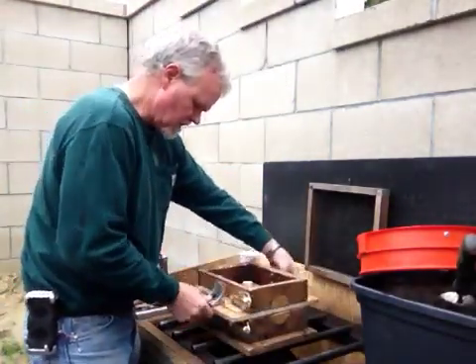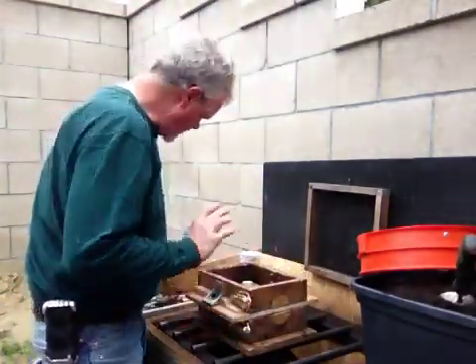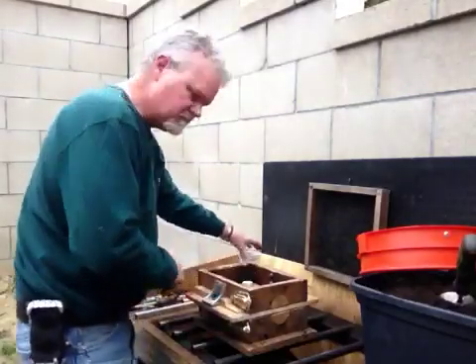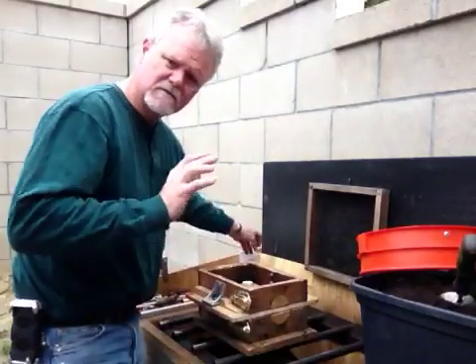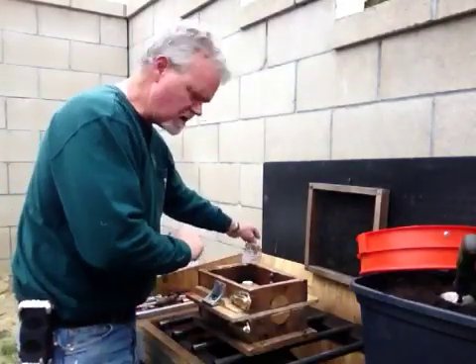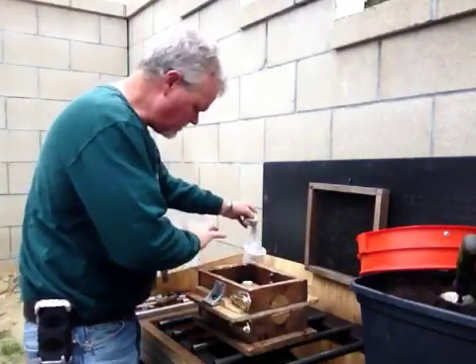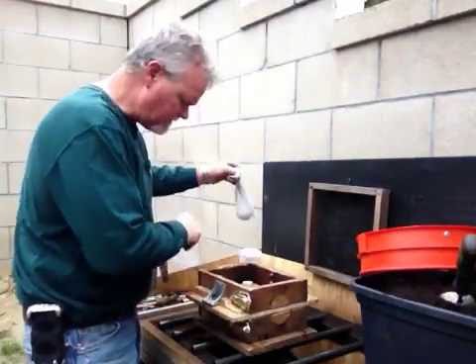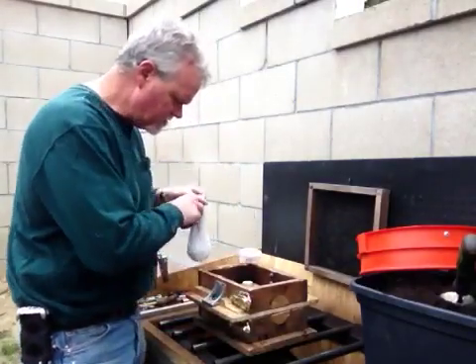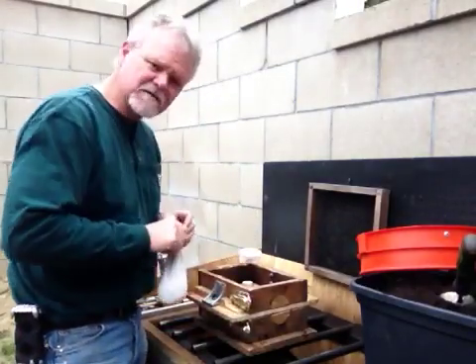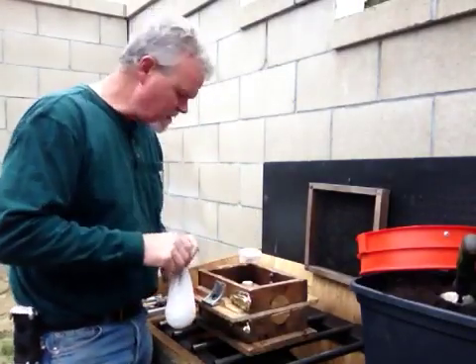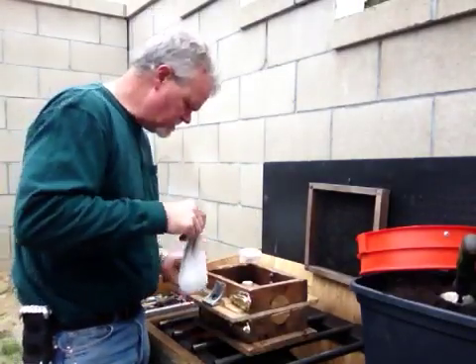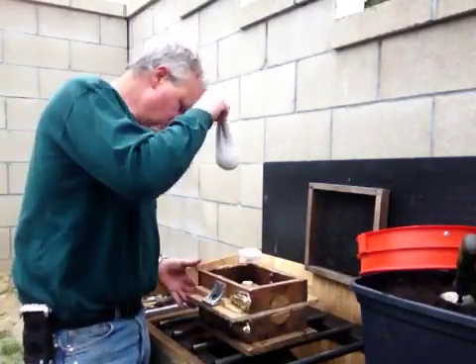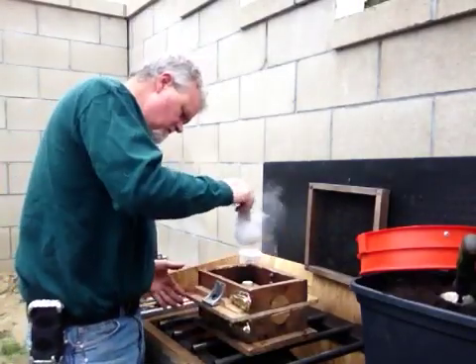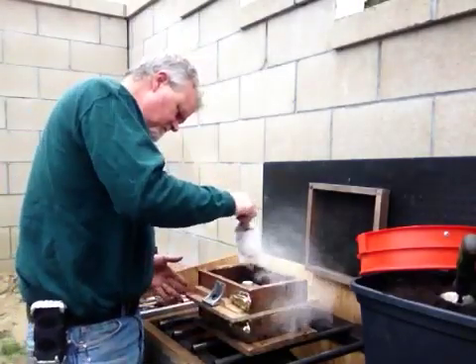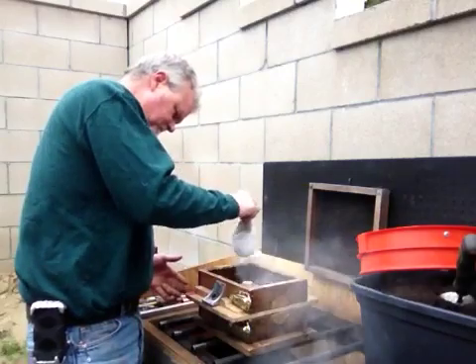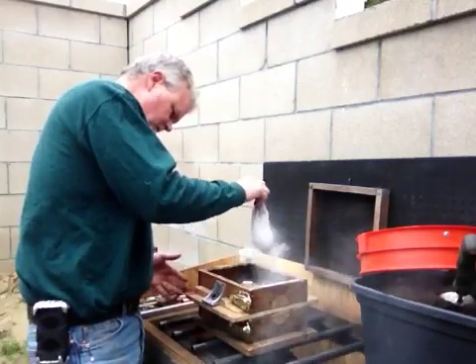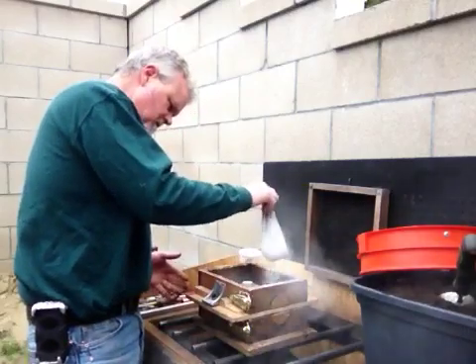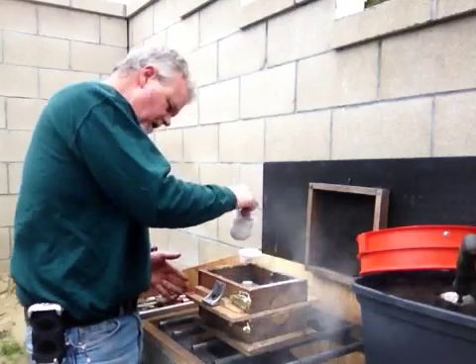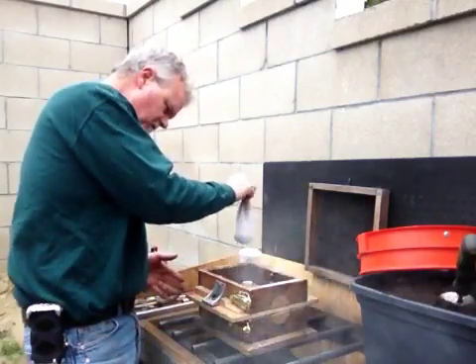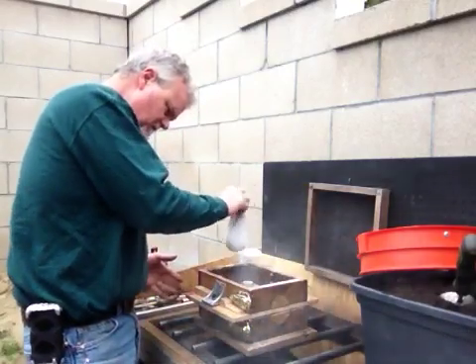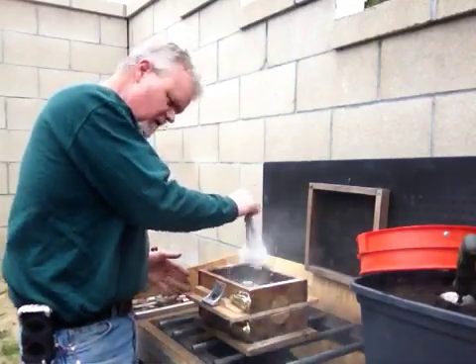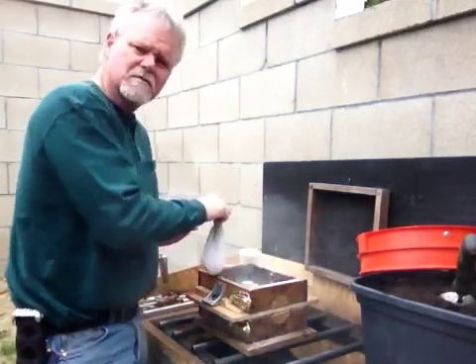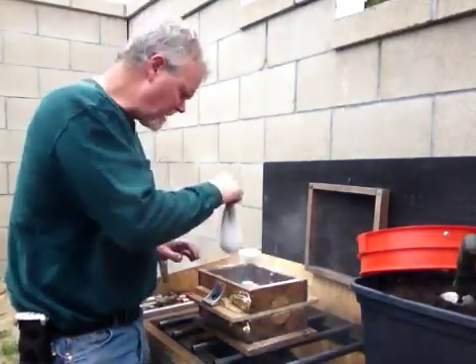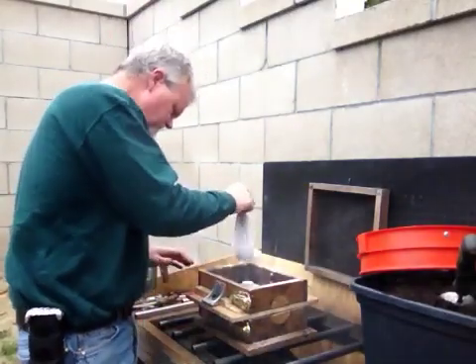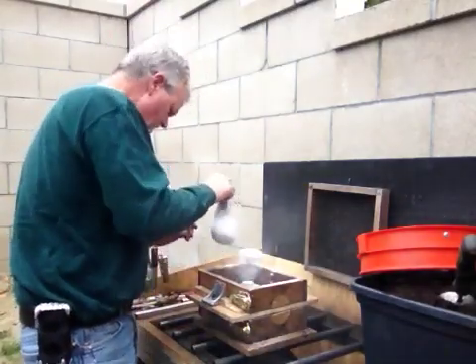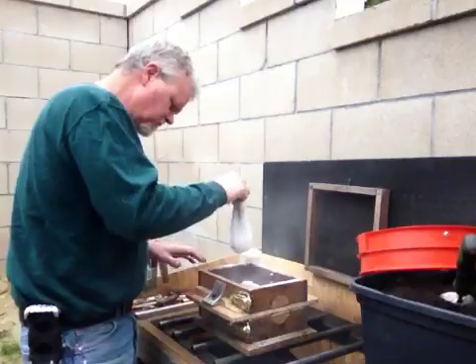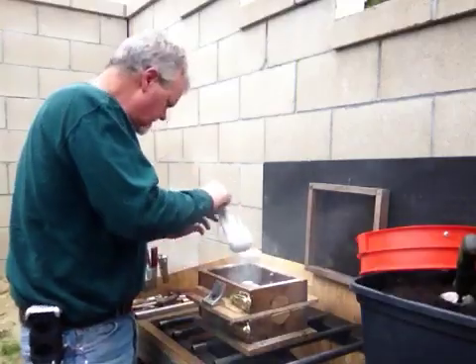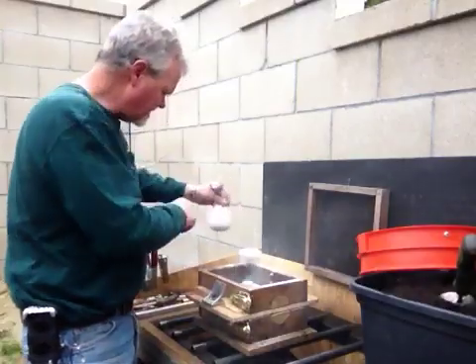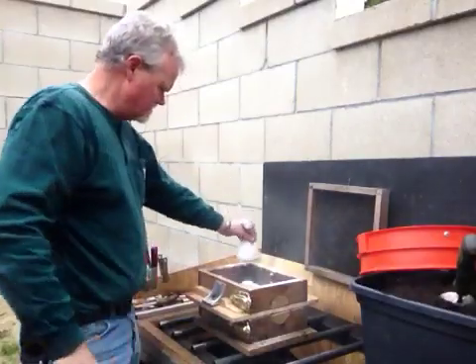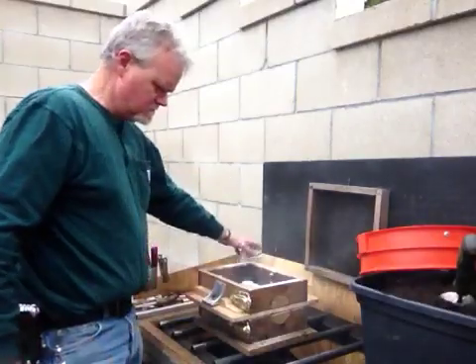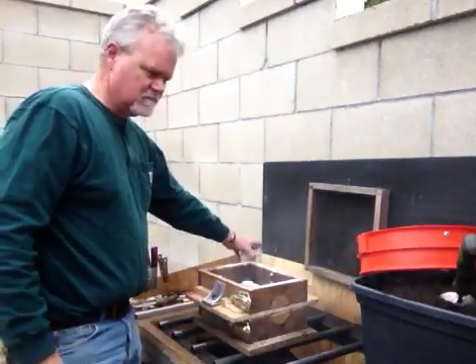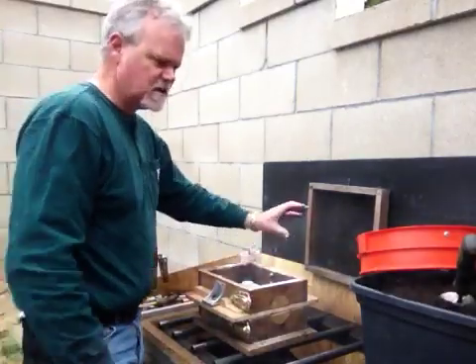They line up so that when I pull them off, the two halves of the mold match. Now, dust the pattern with some parting powder so that the sand doesn't stick.